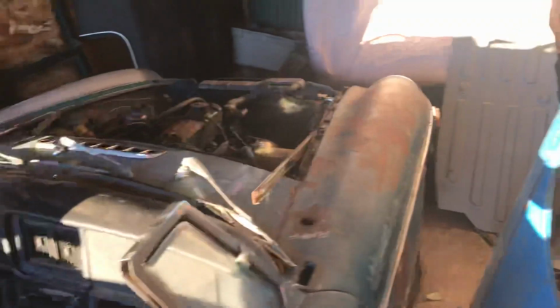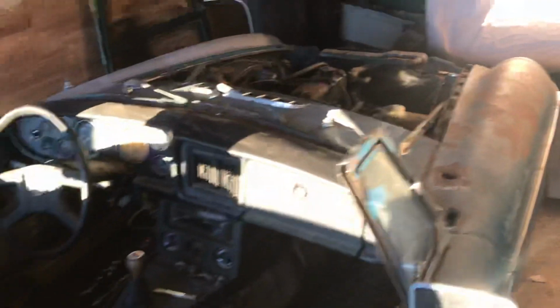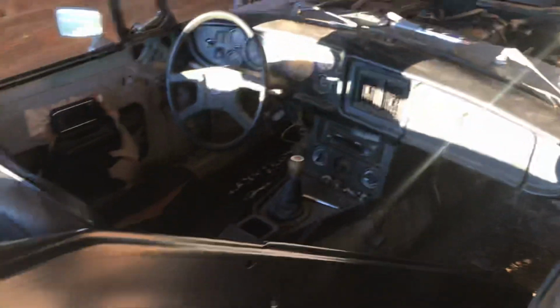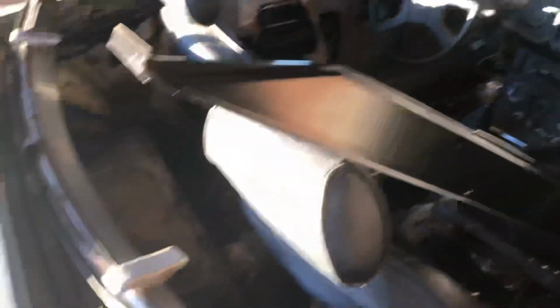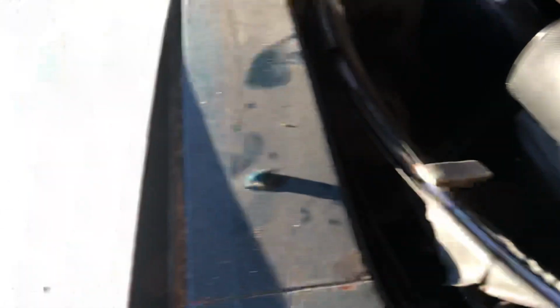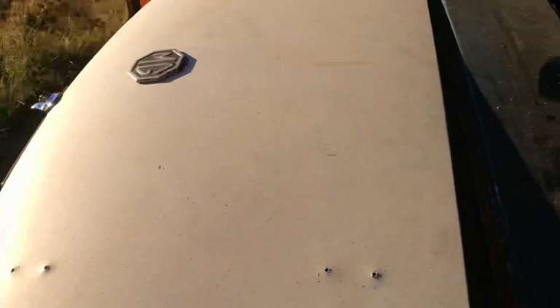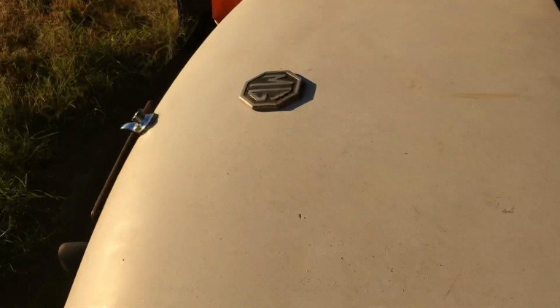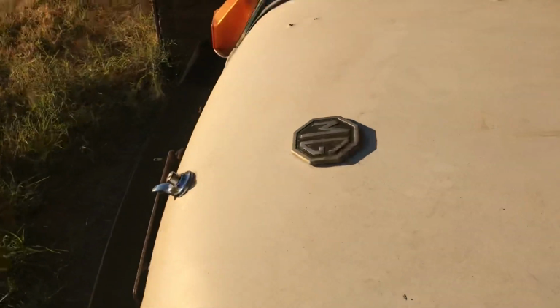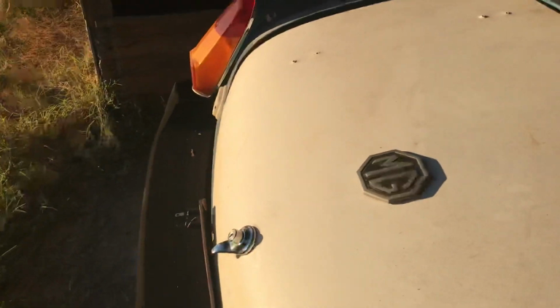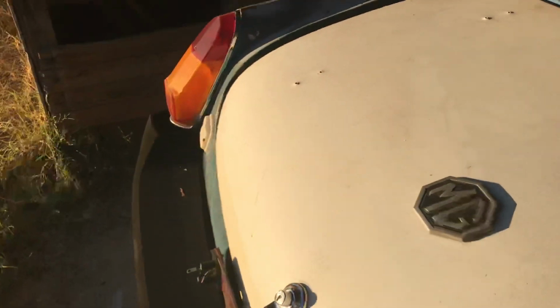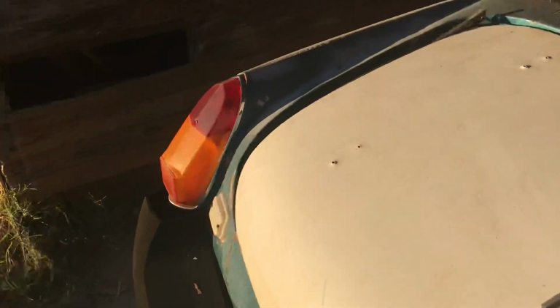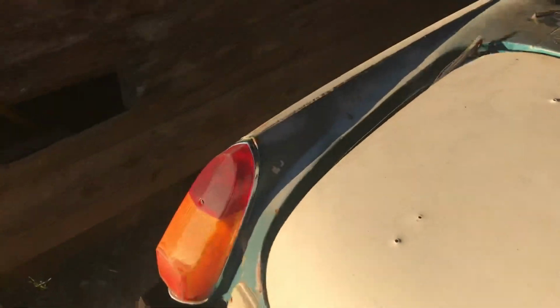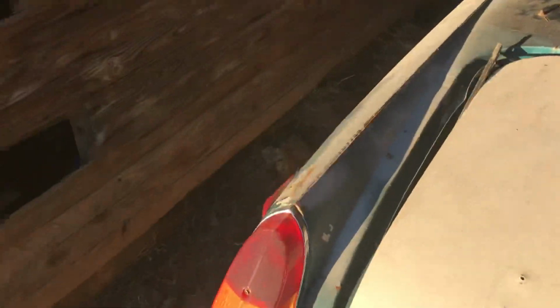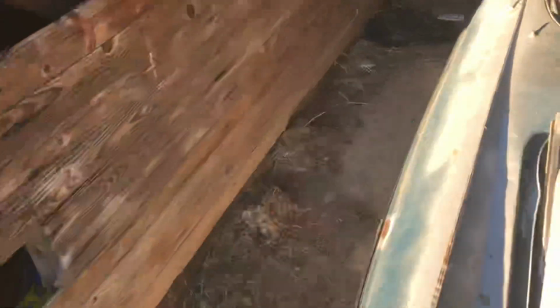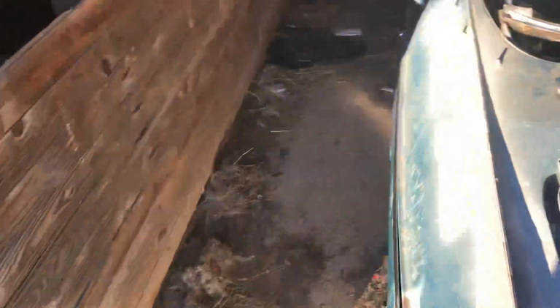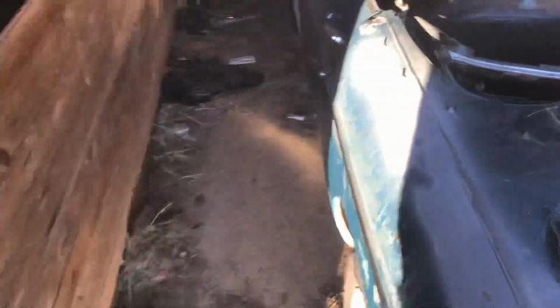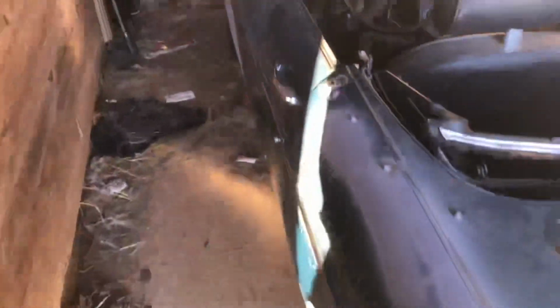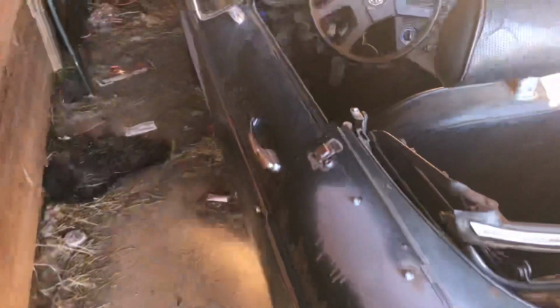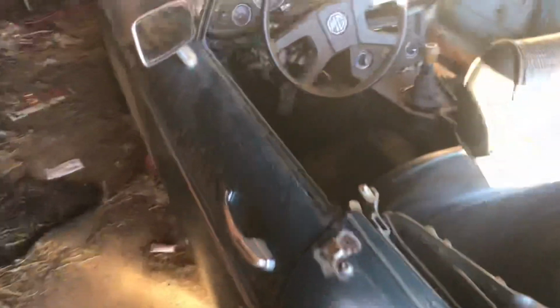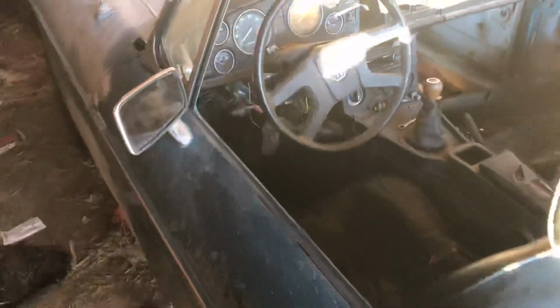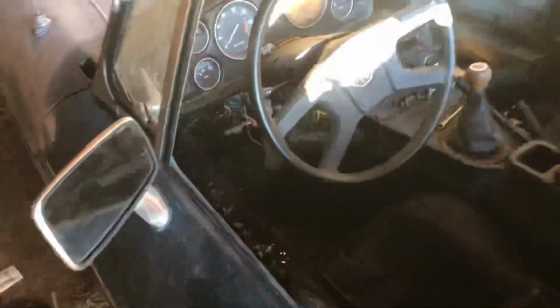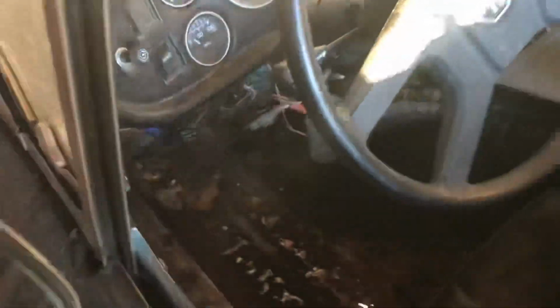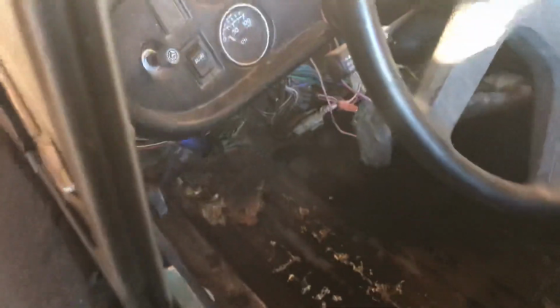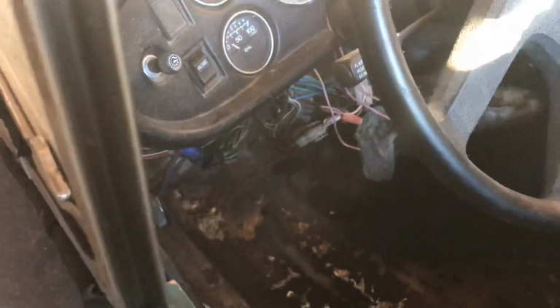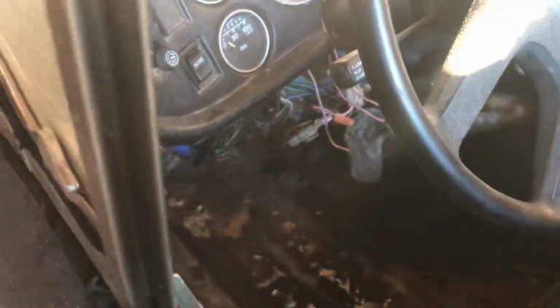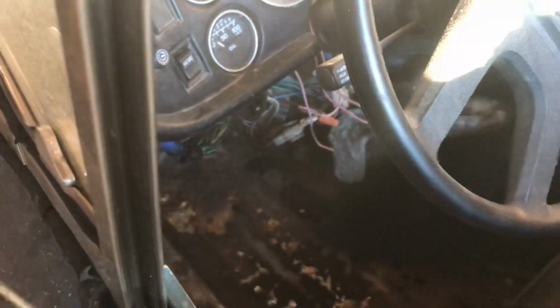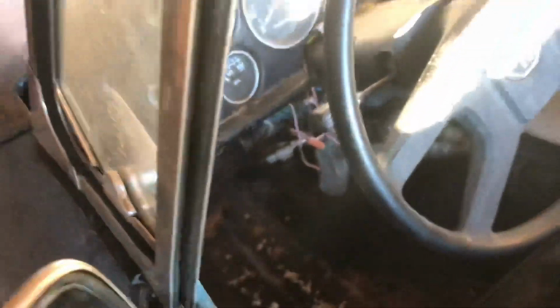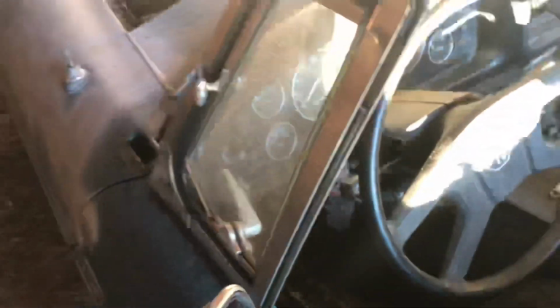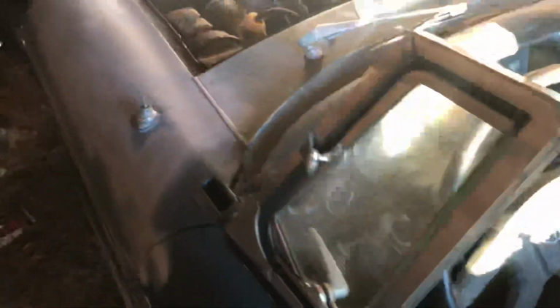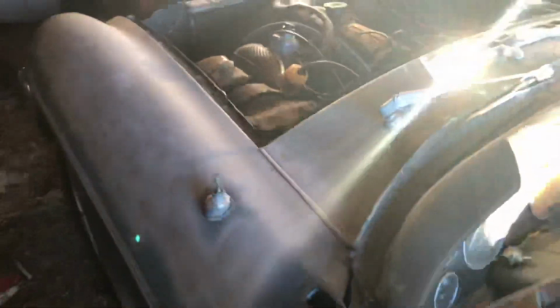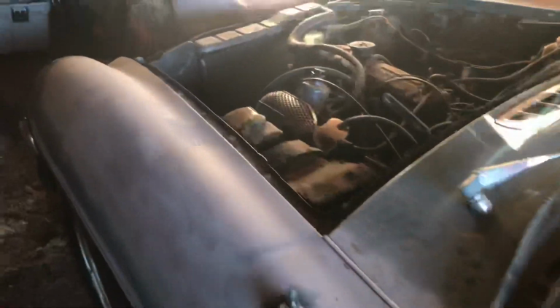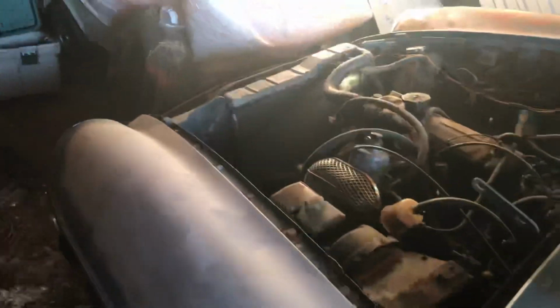The car means a lot to me and I'd like to see it on the road again because it hasn't been on the road since 2000, maybe 2001, I think. And of course the wiring is really hacked. So thank y'all for watching.